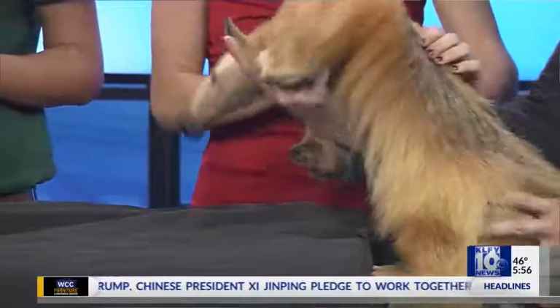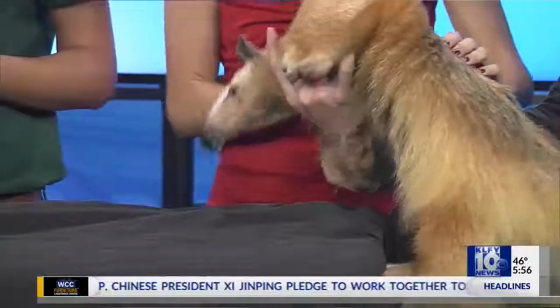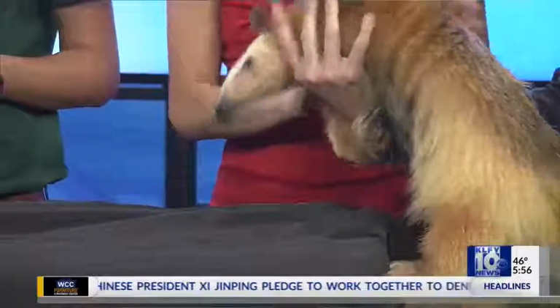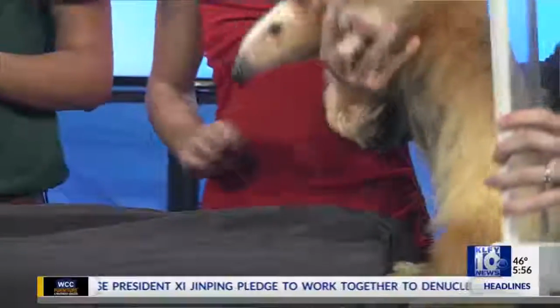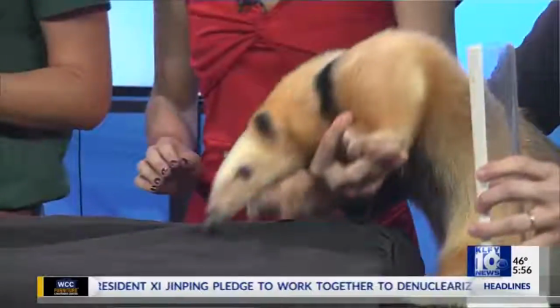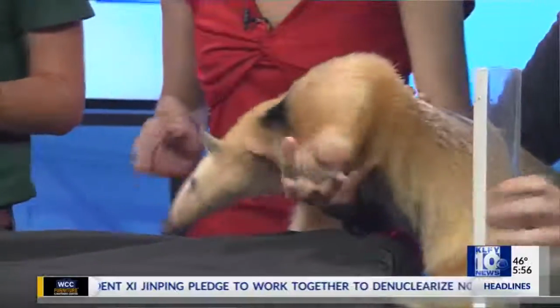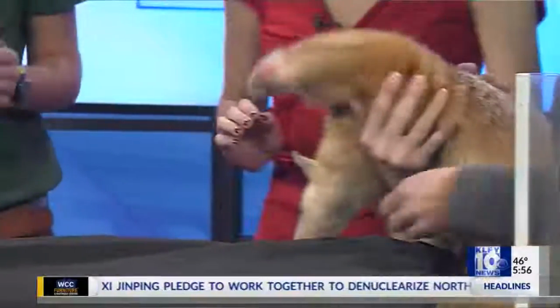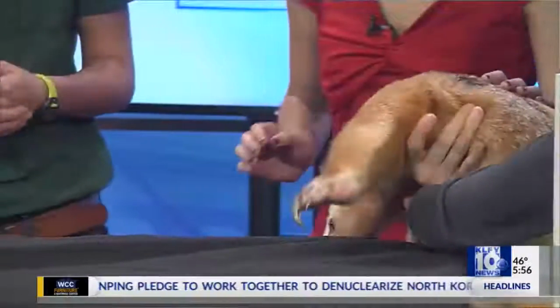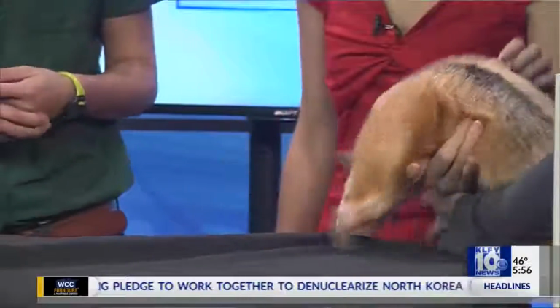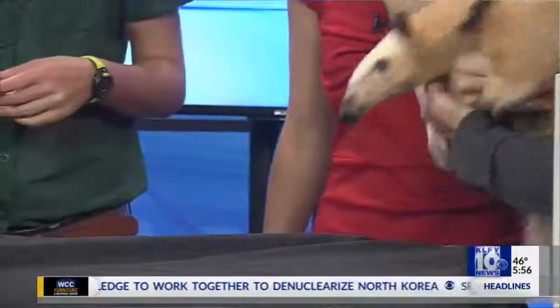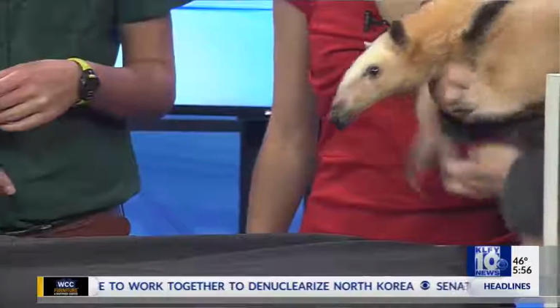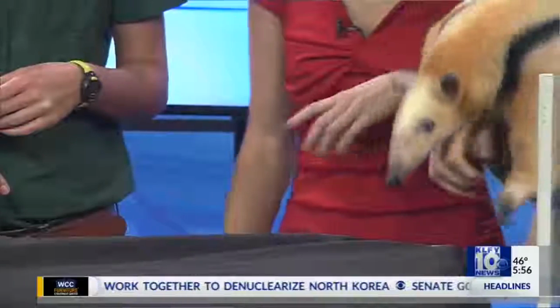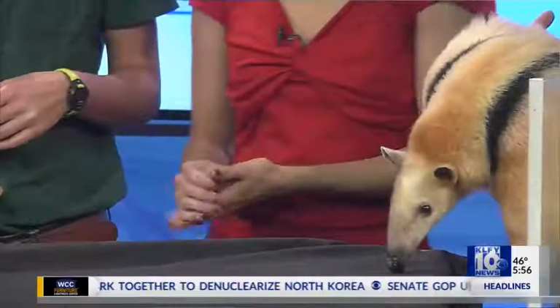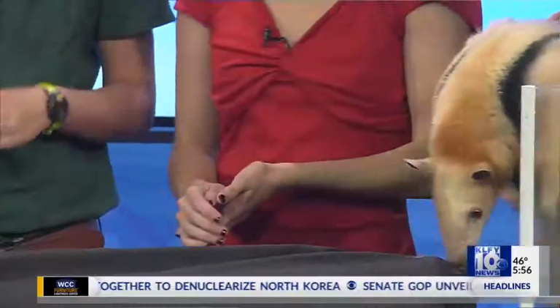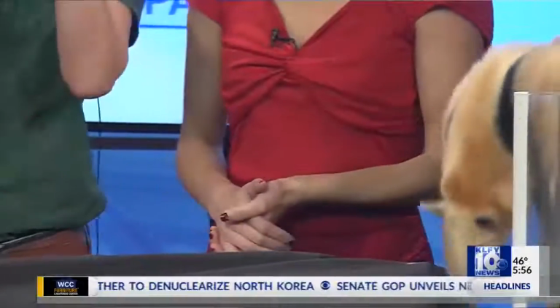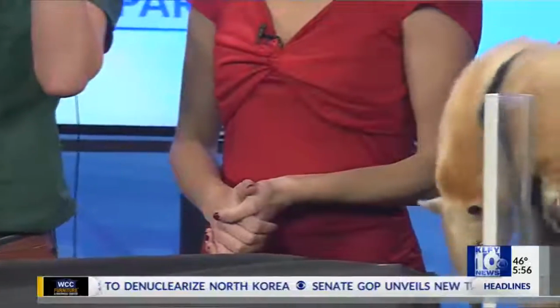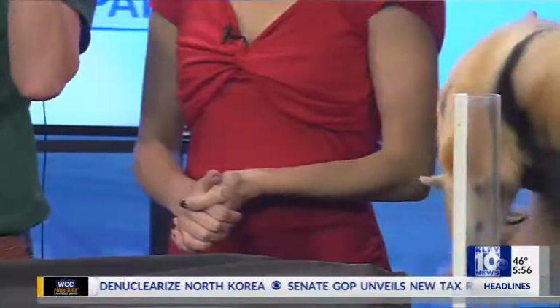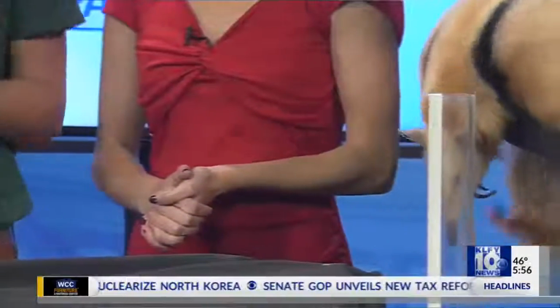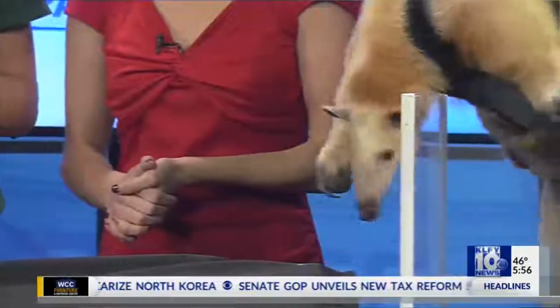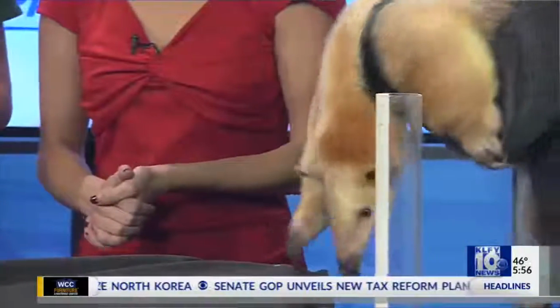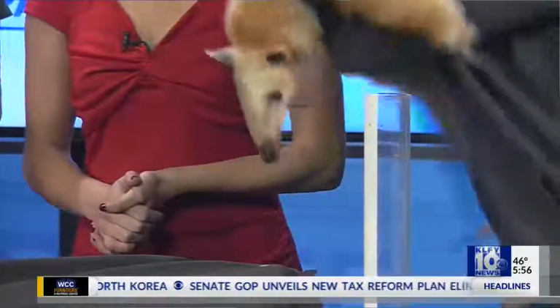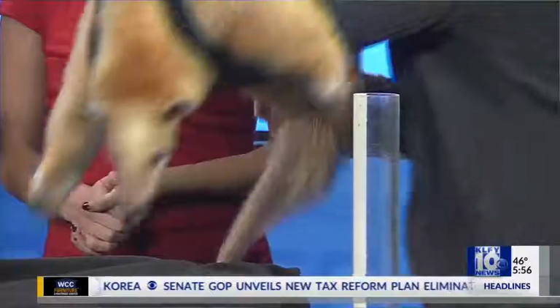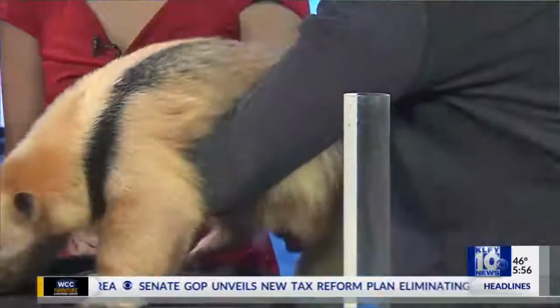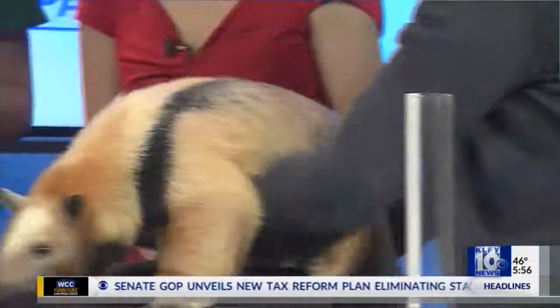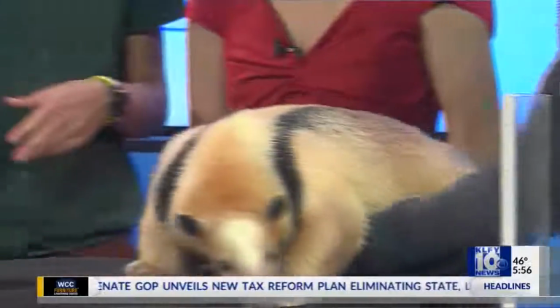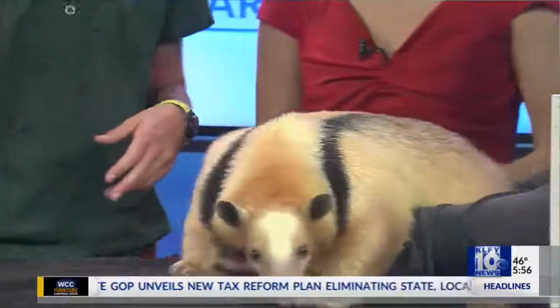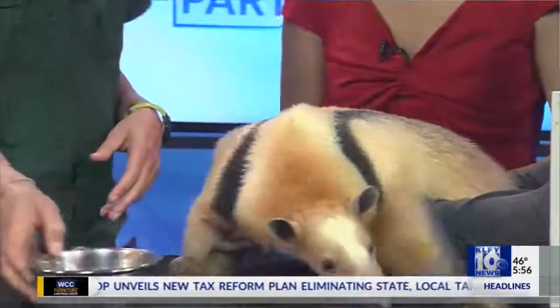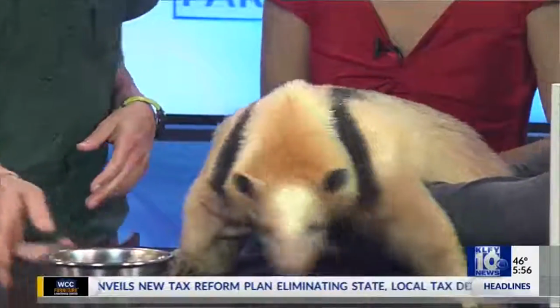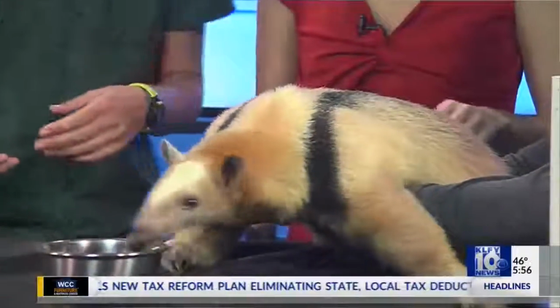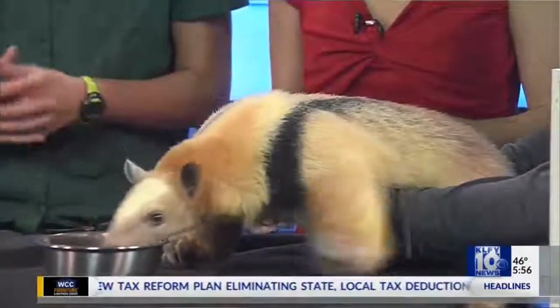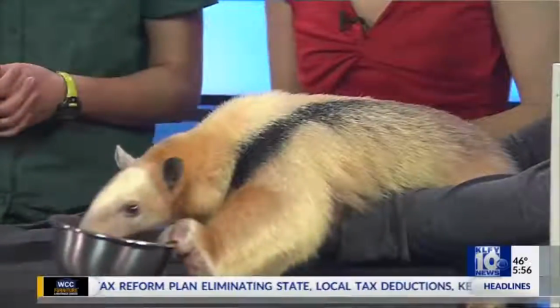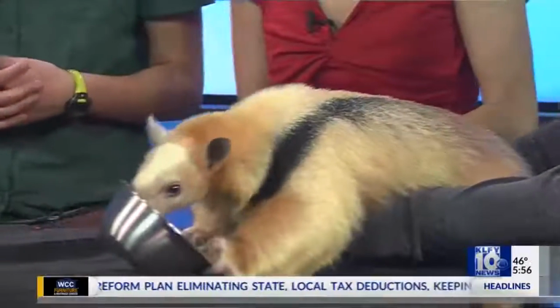Are they aggressive normally or not? They can be aggressive, absolutely. Whenever they do show aggression, they'll usually stand up and show their big claws. They are very funny whenever they're being aggressive, but definitely not something to take lightly.